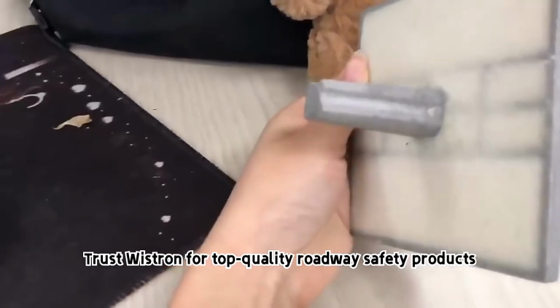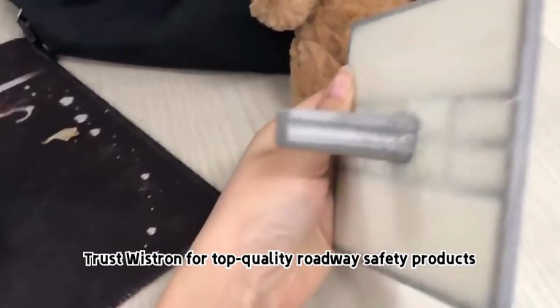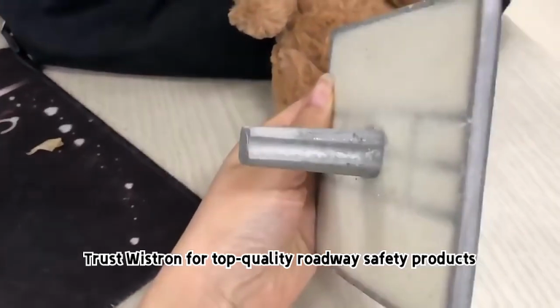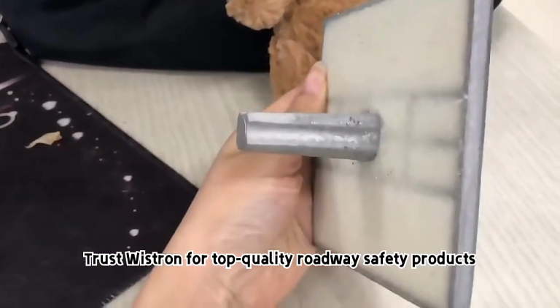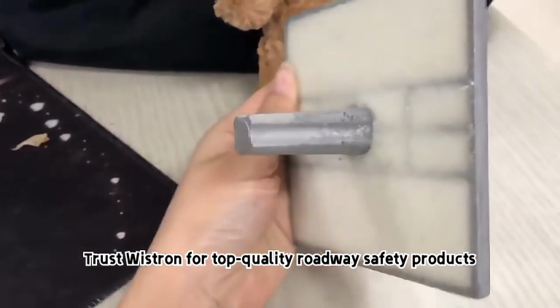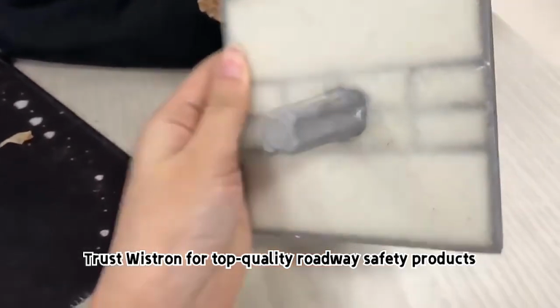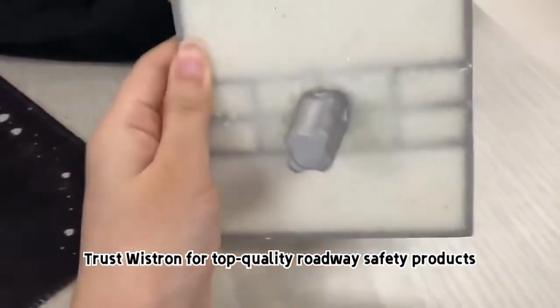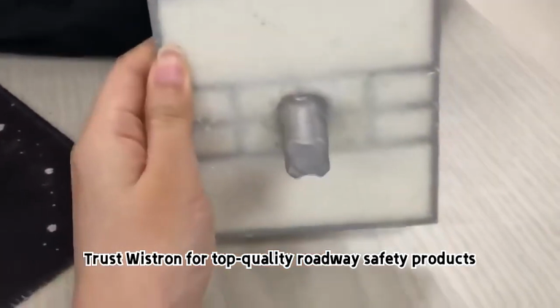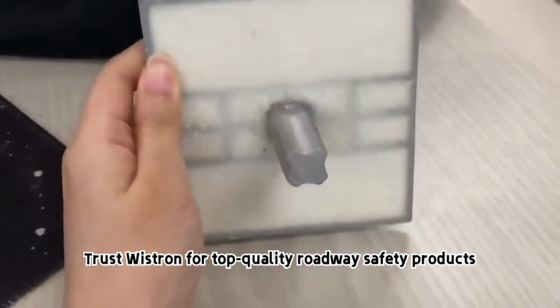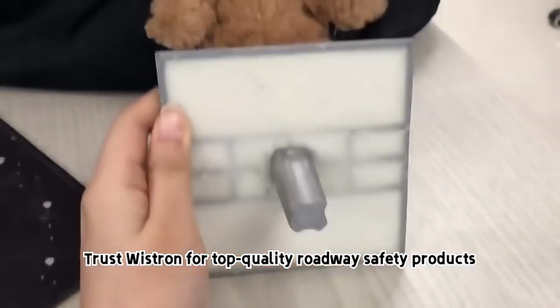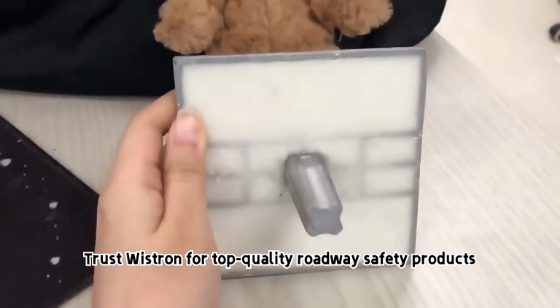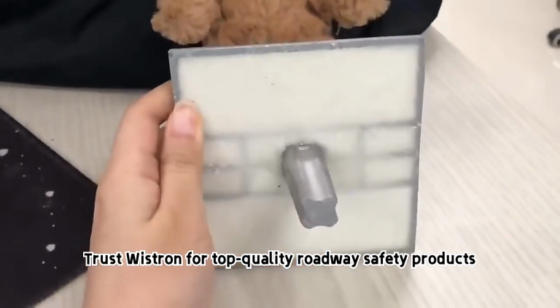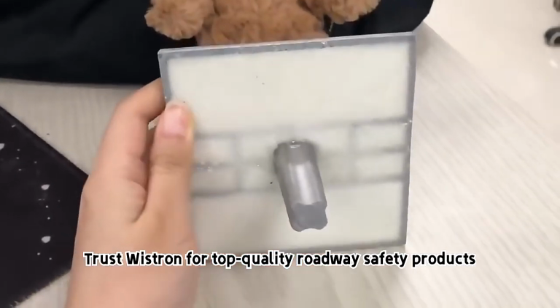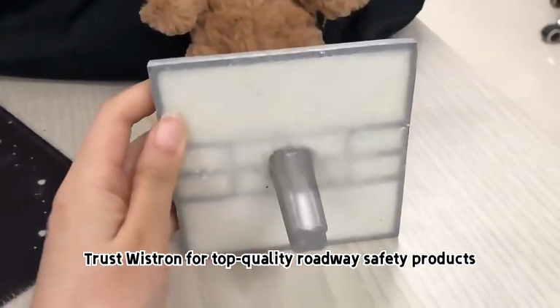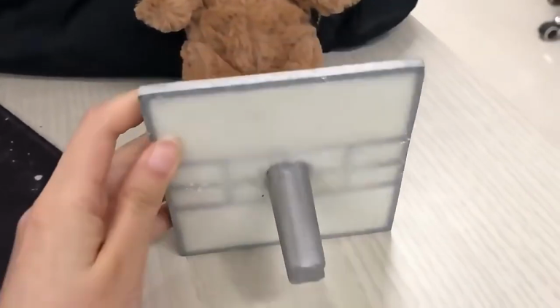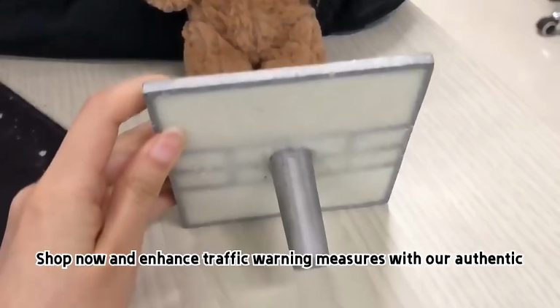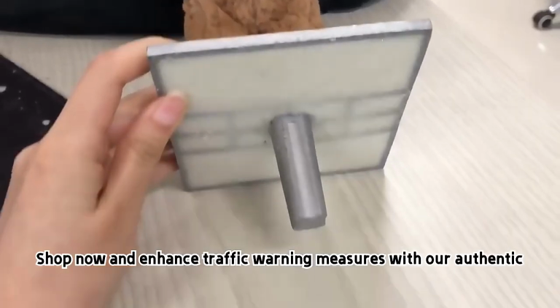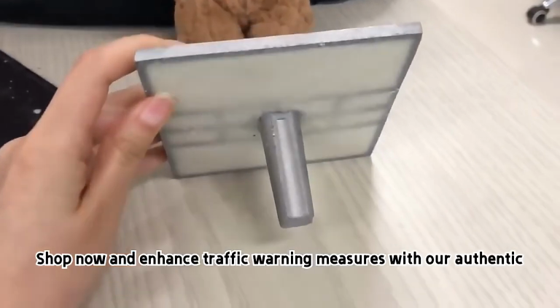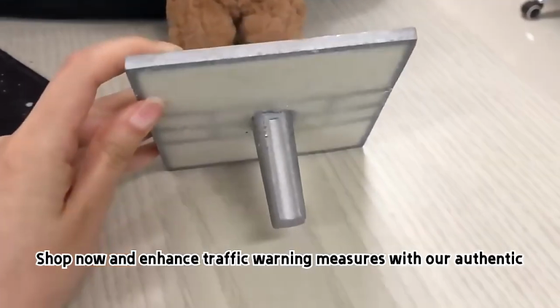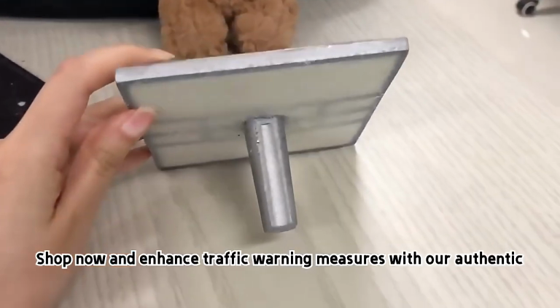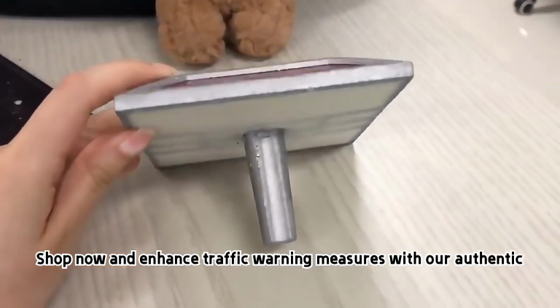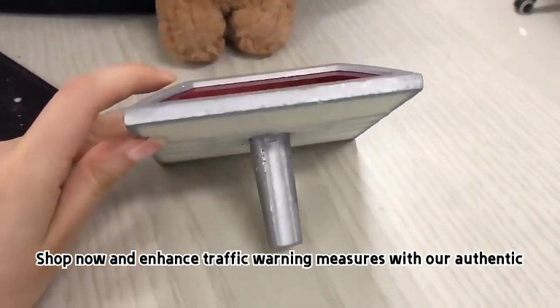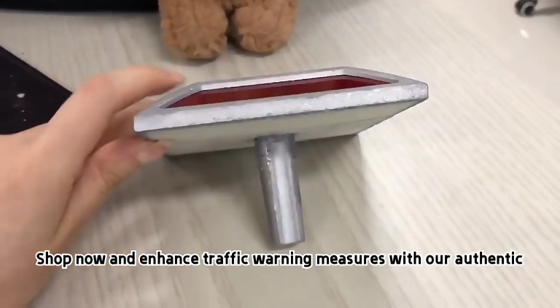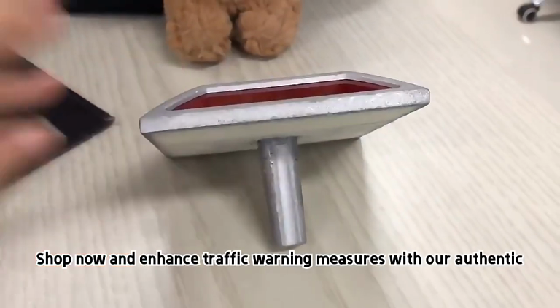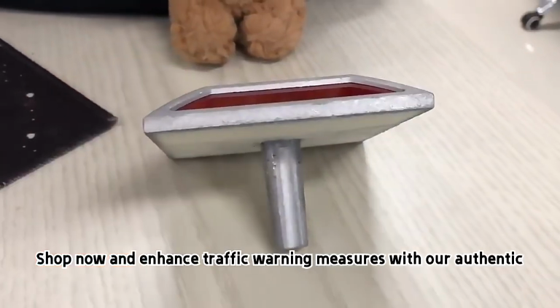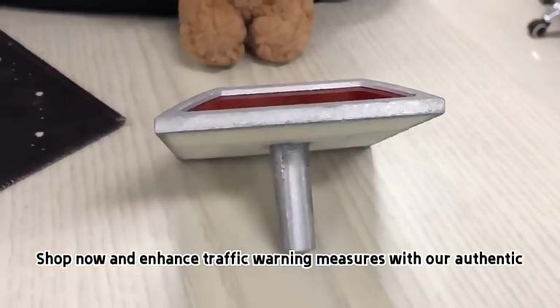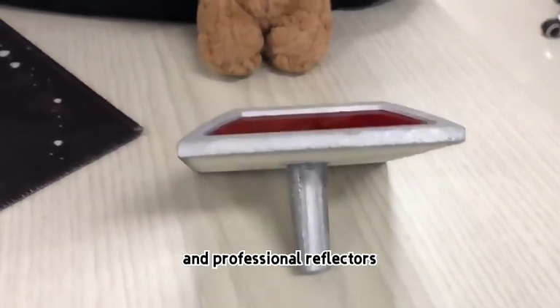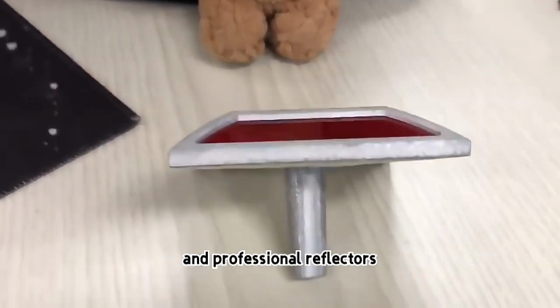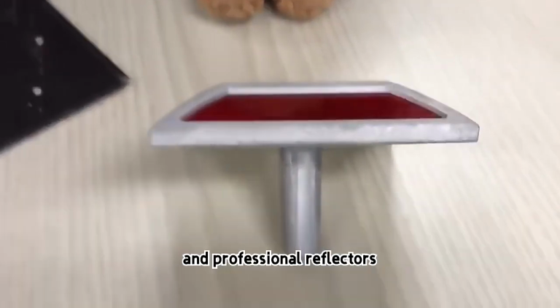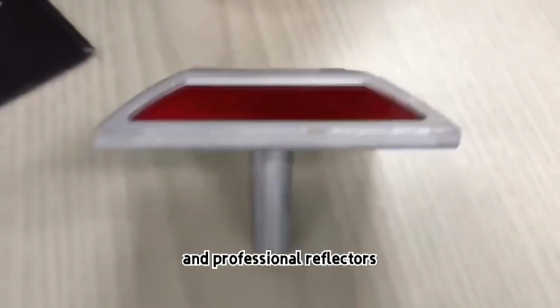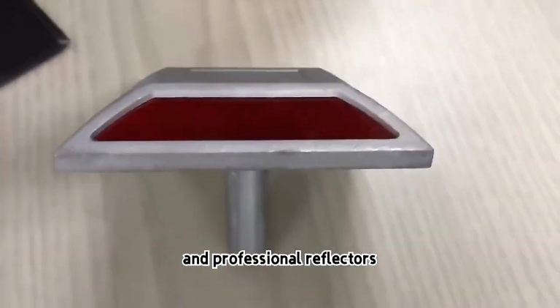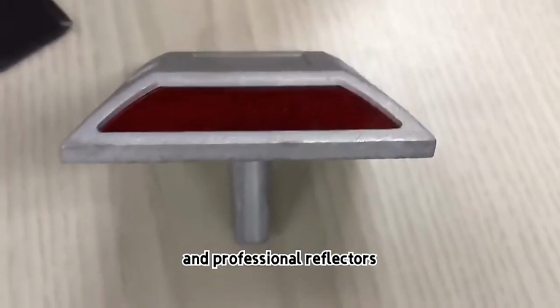Trust Wistron for top-quality roadway safety products. Shop now and enhance traffic warning measures with our authentic and professional reflectors.